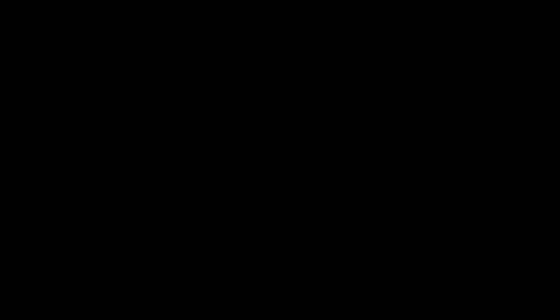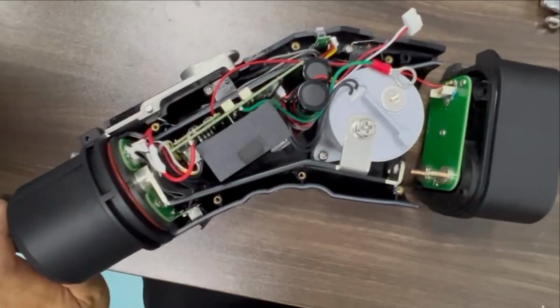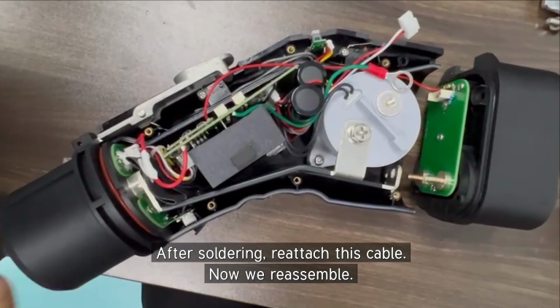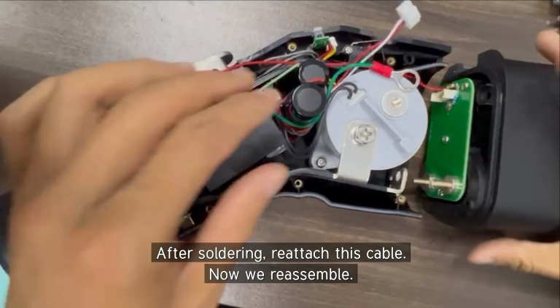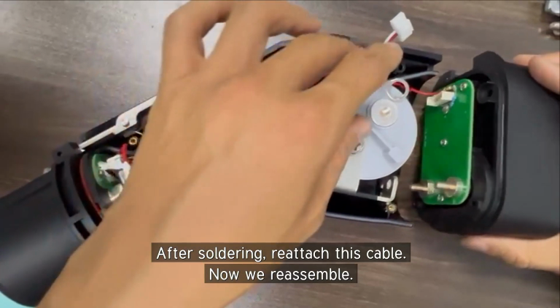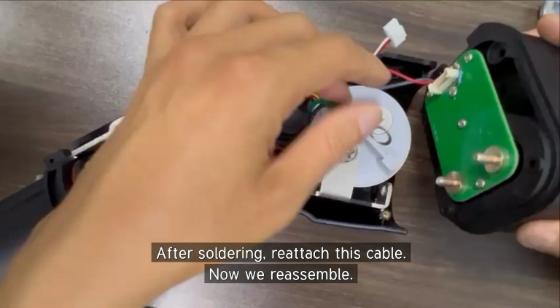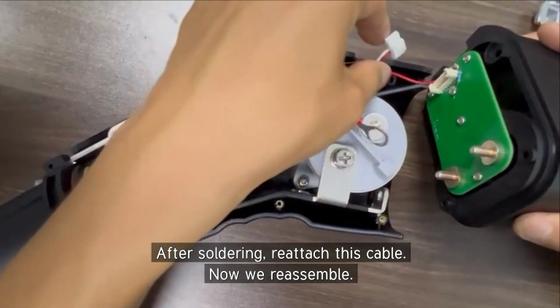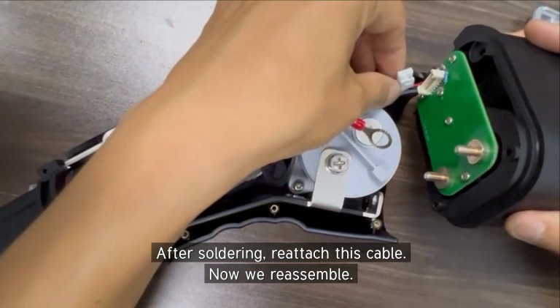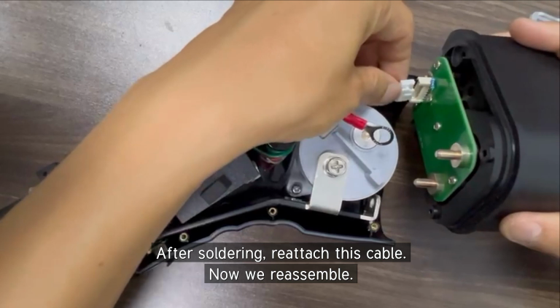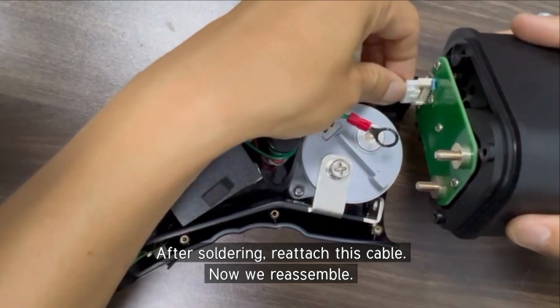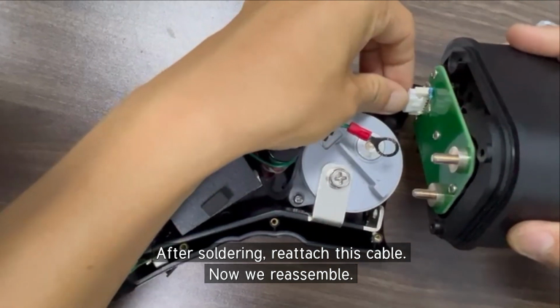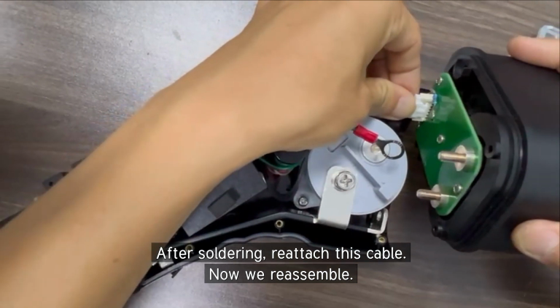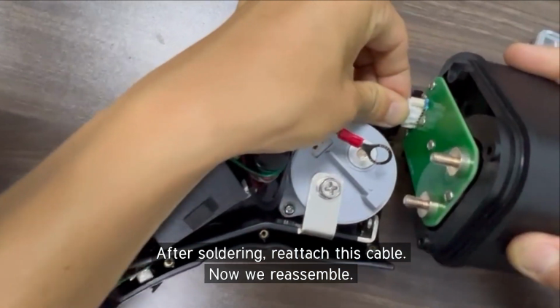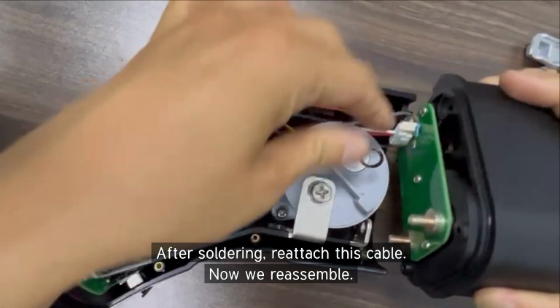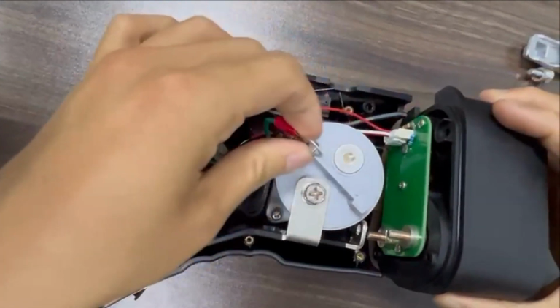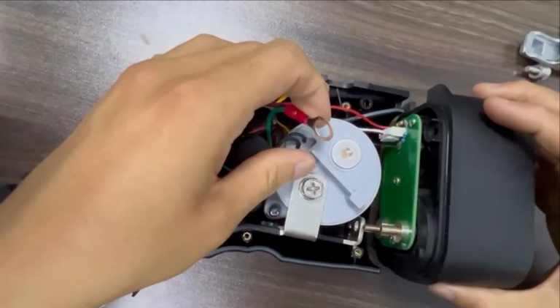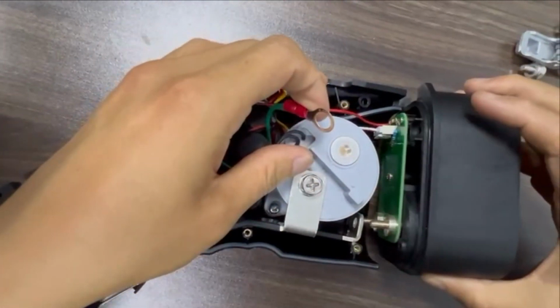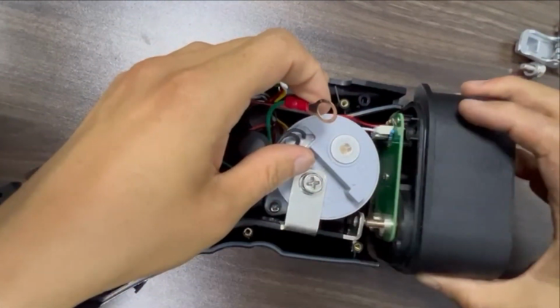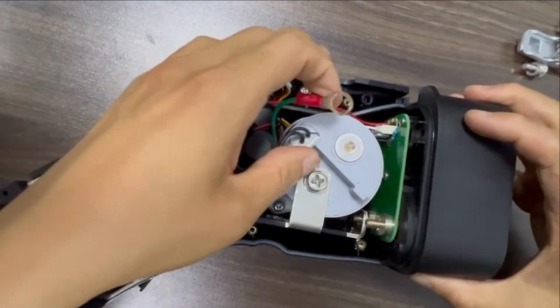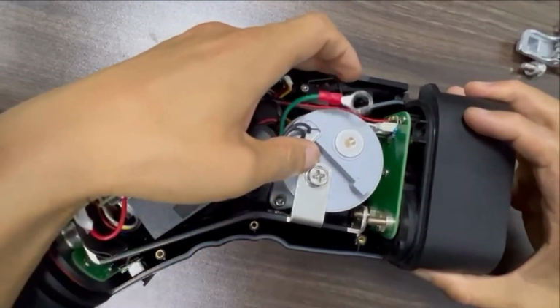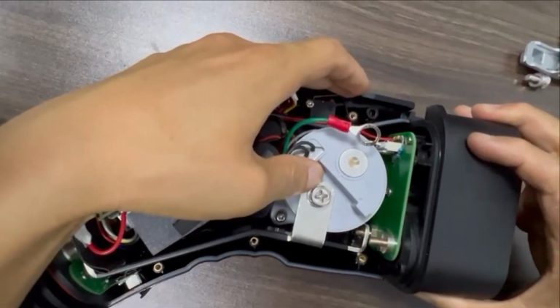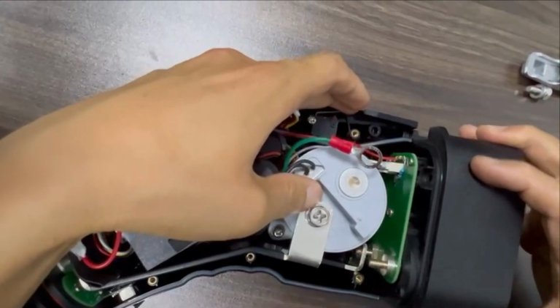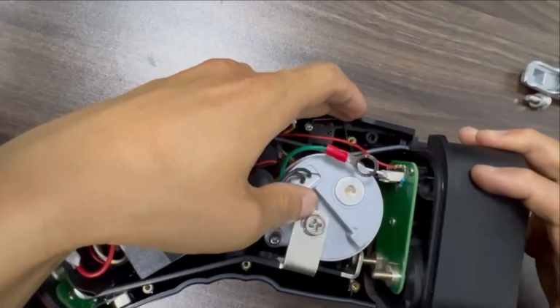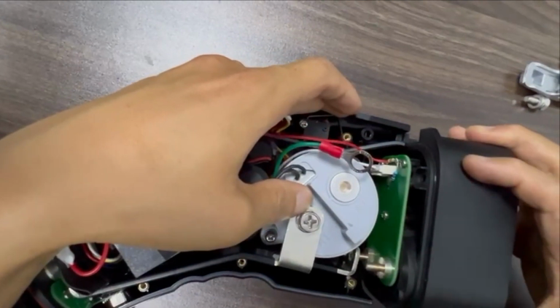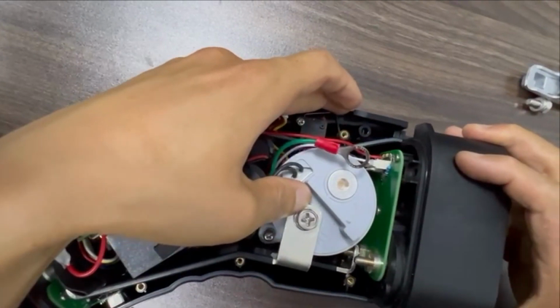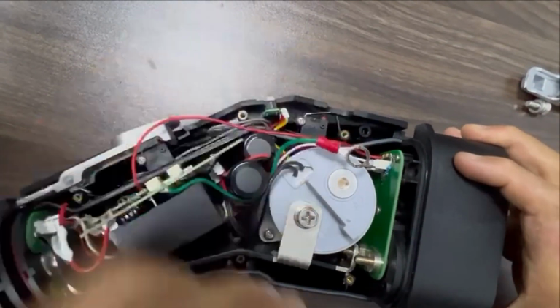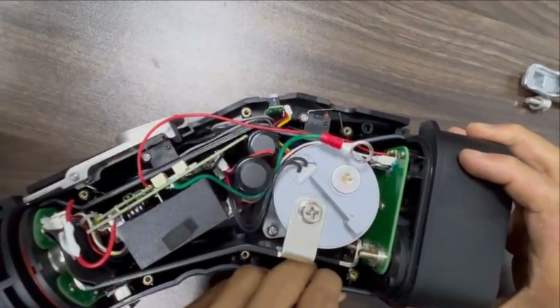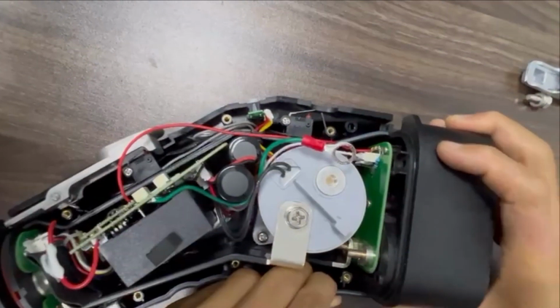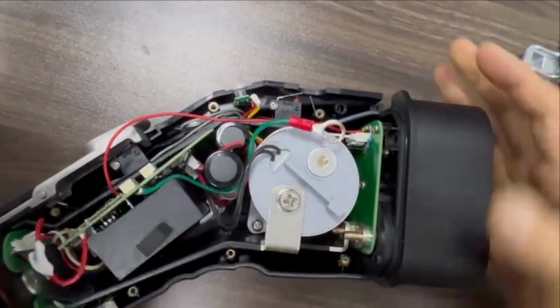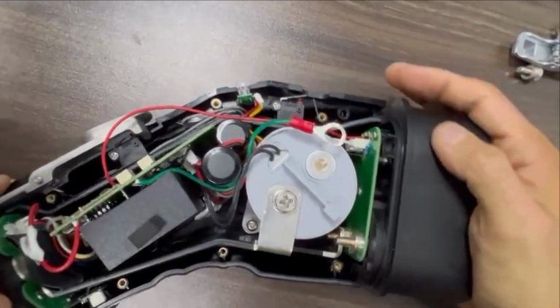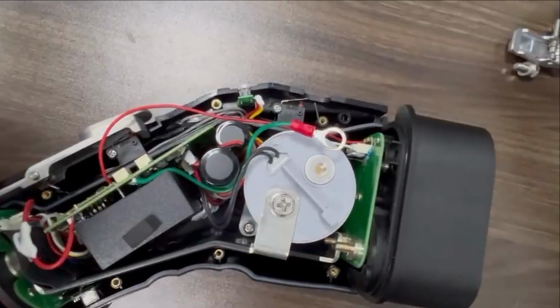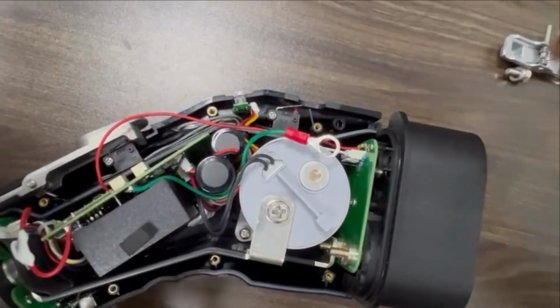After we solder the resistor and the cable, now we assemble them. First screw.